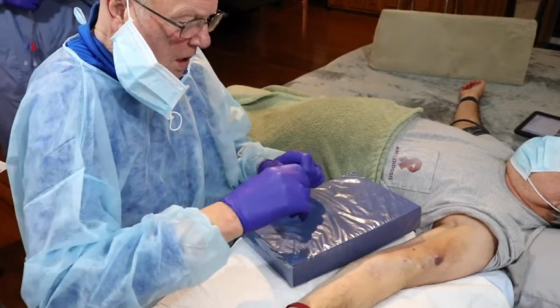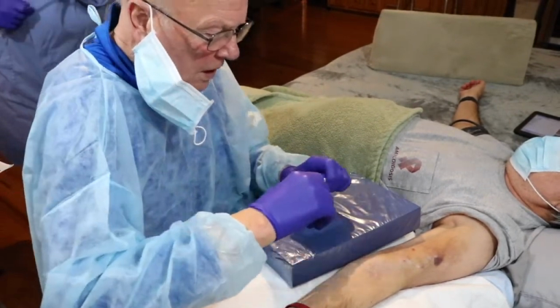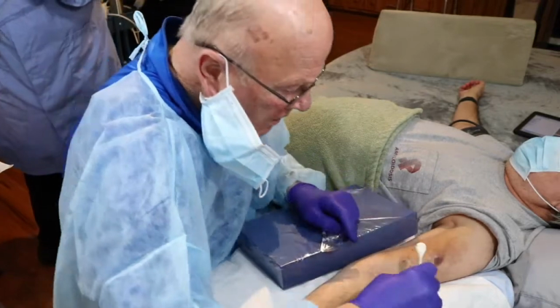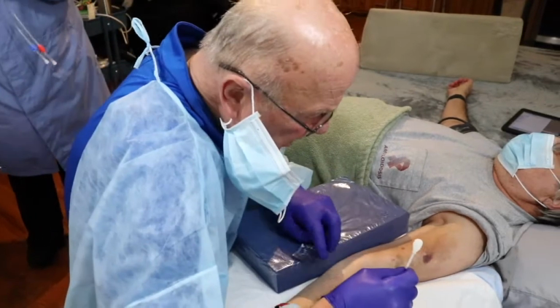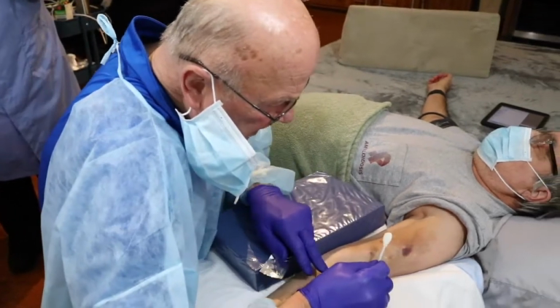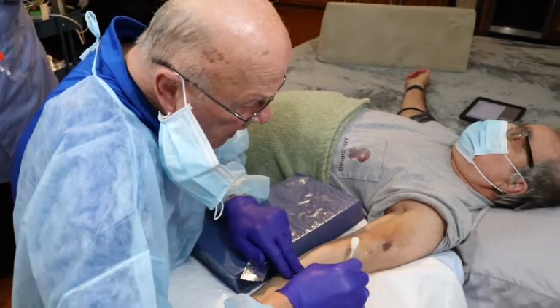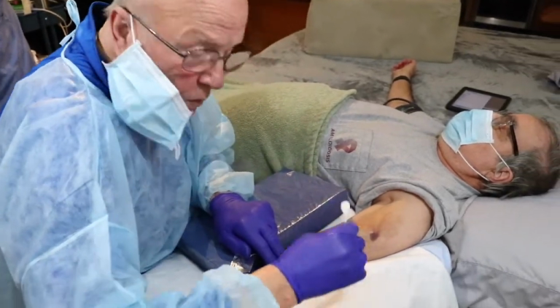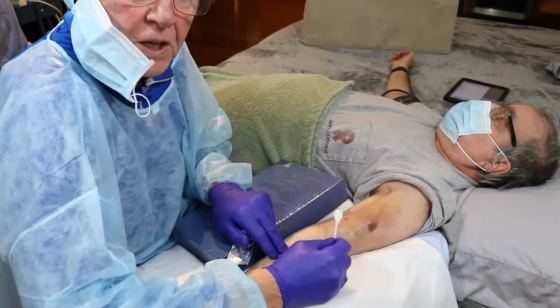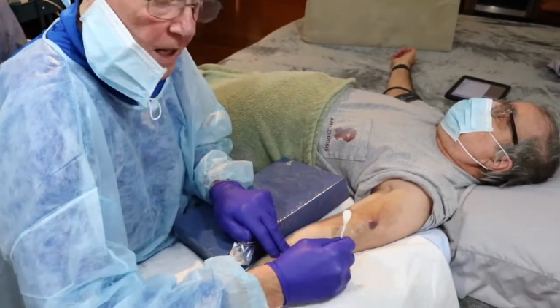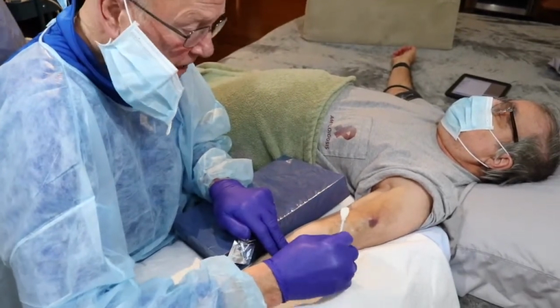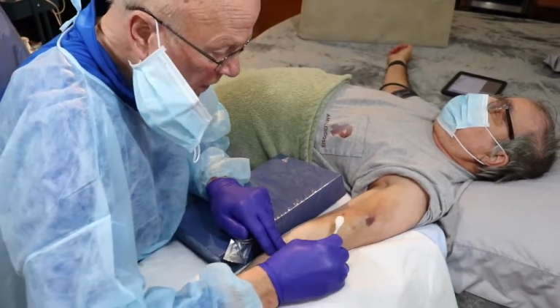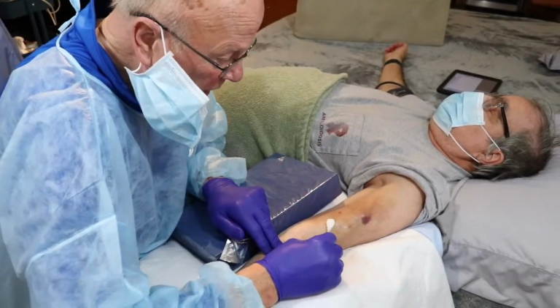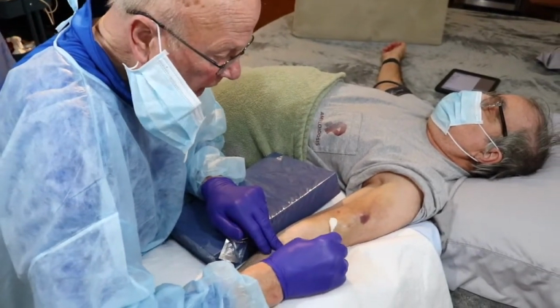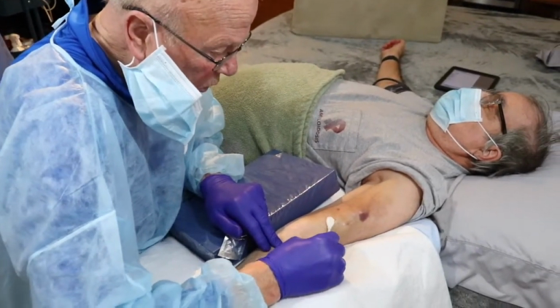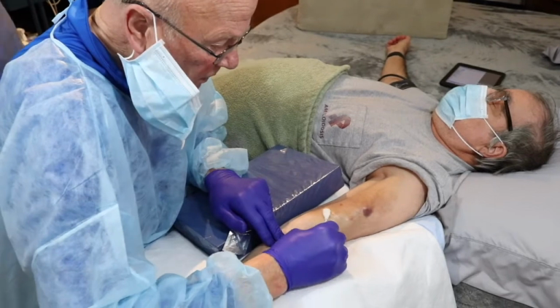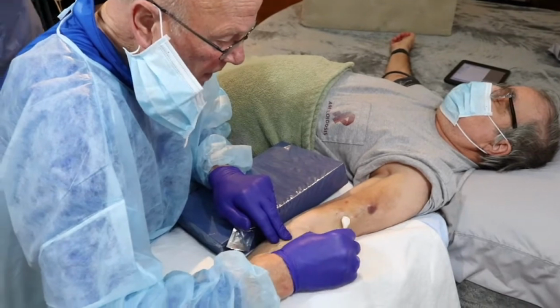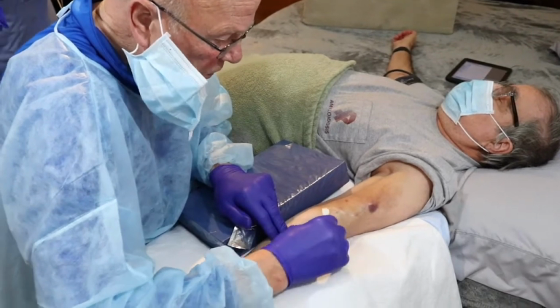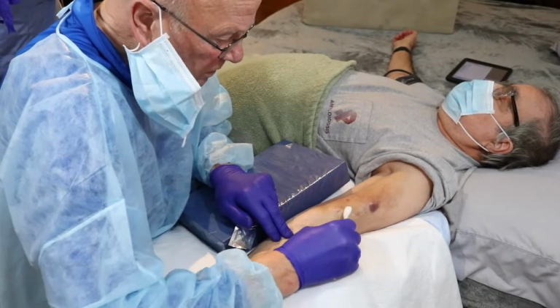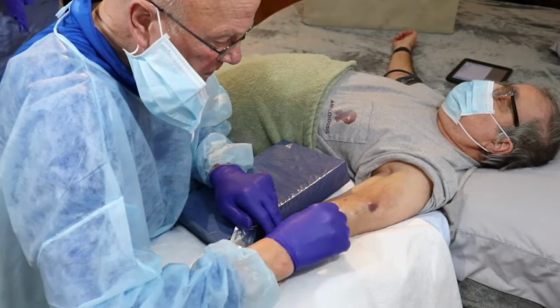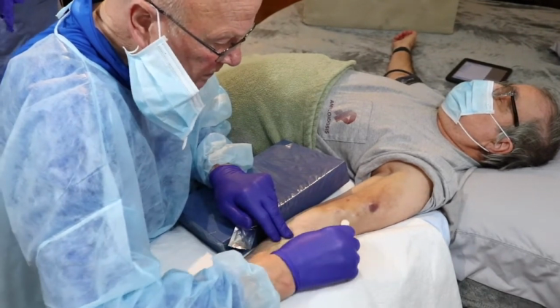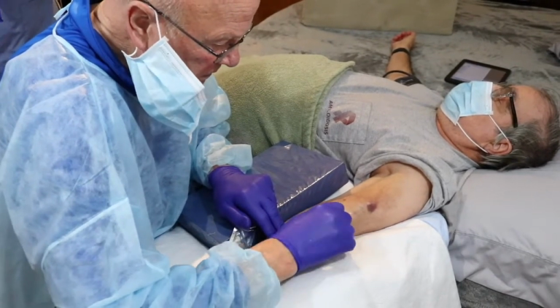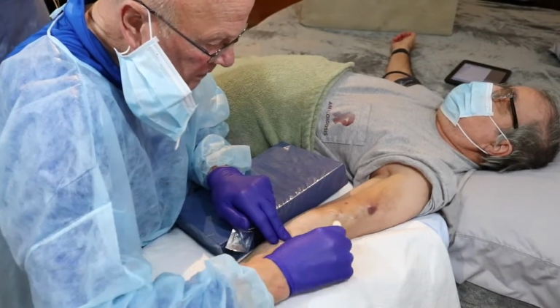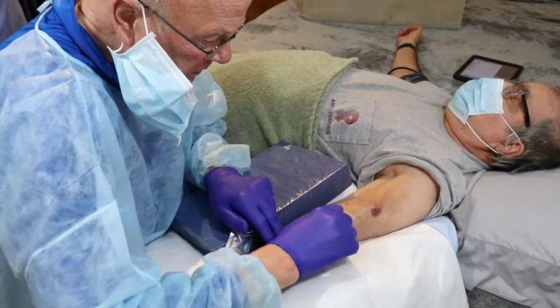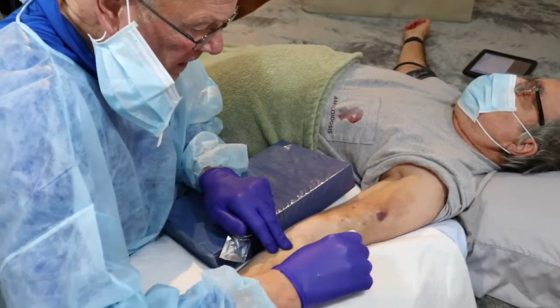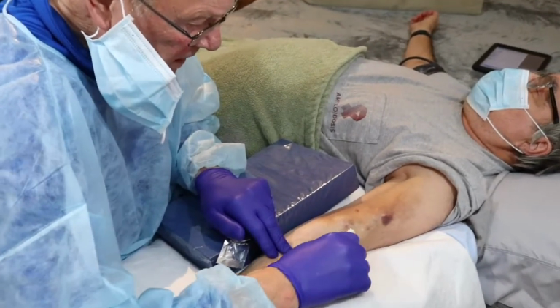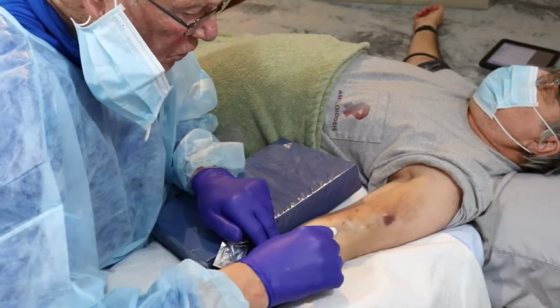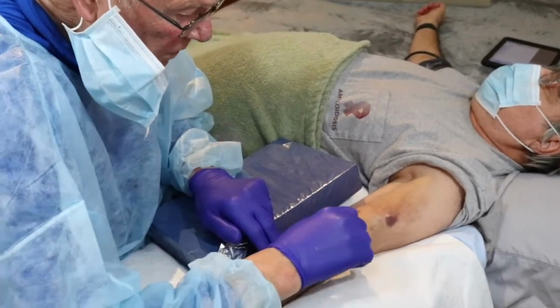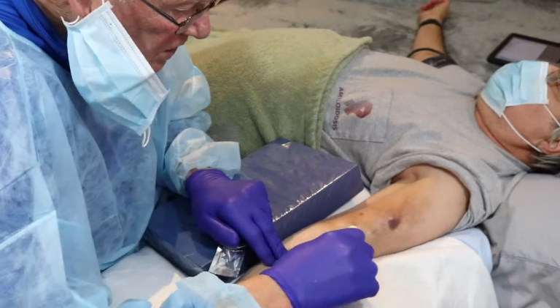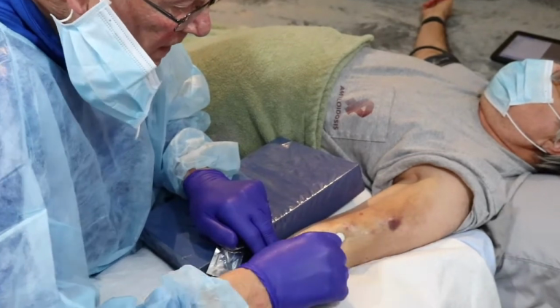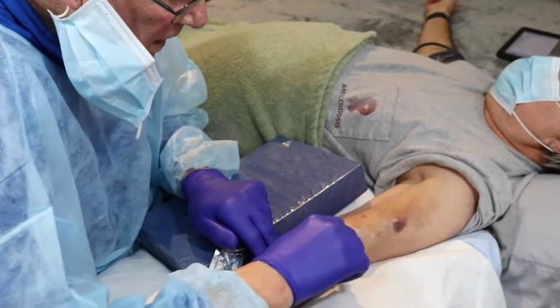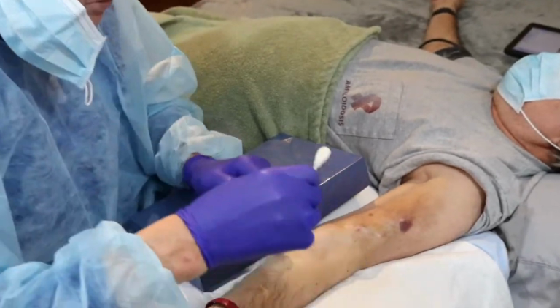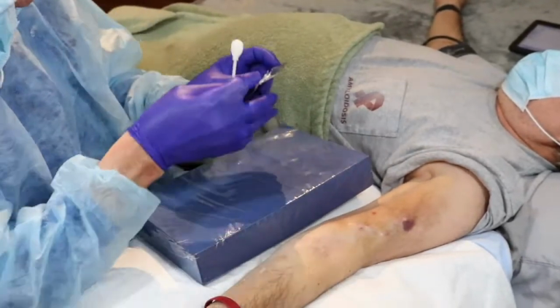We're going to clean, and we start at the area where we're going to cannulate the actual buttonhole and work out in a circle. Just like they tell you to do — this is something that we do together.